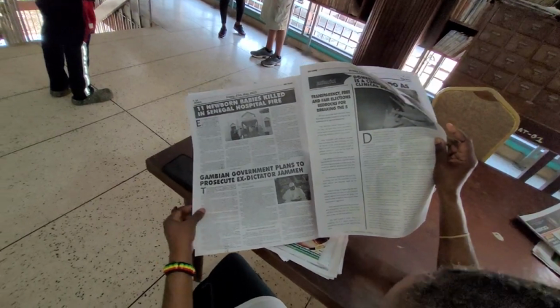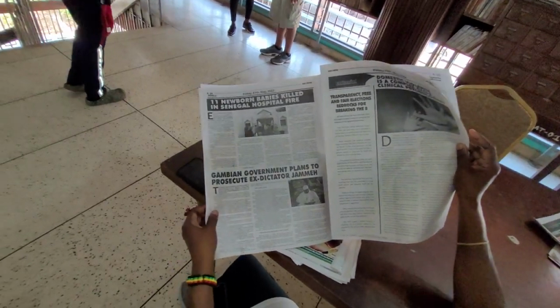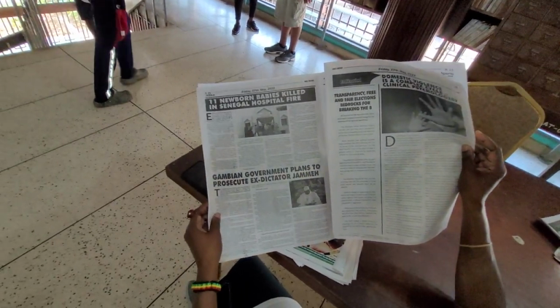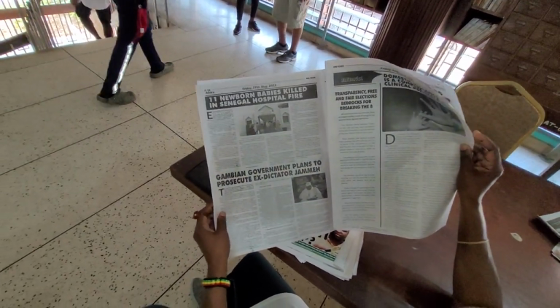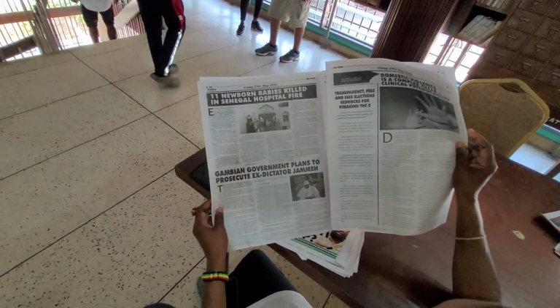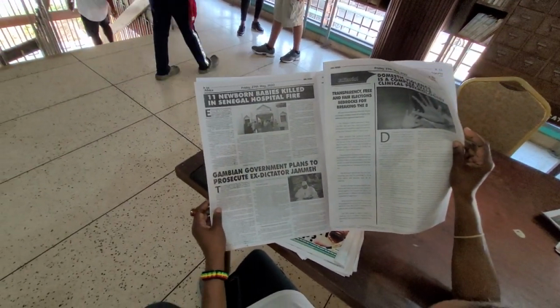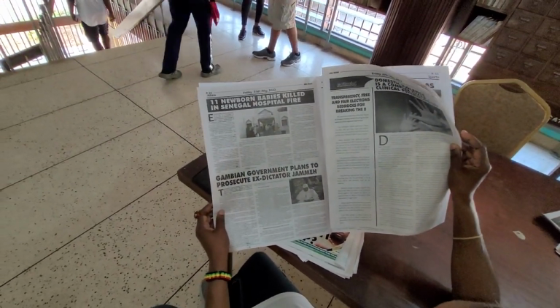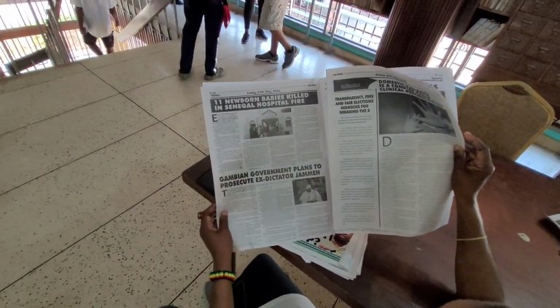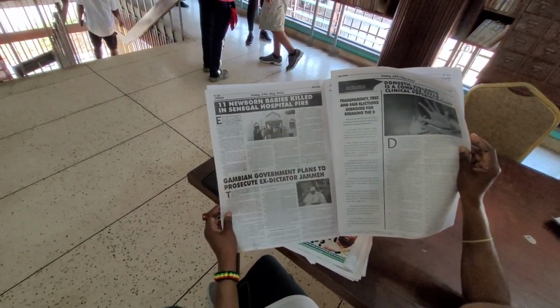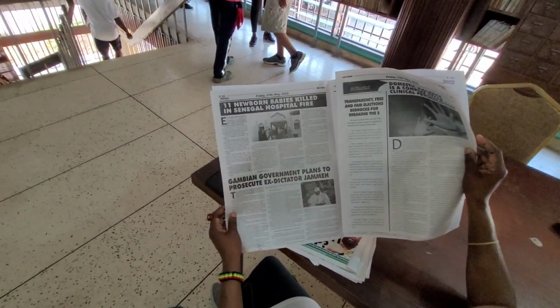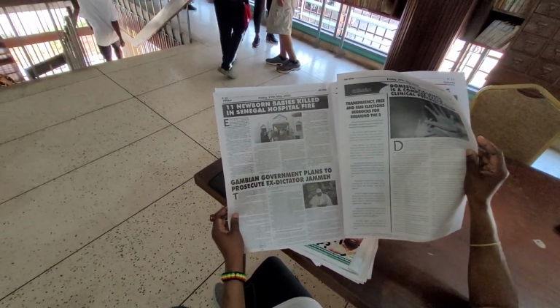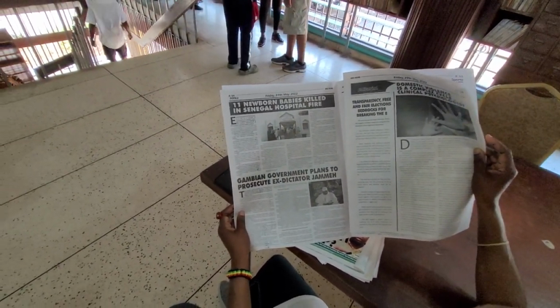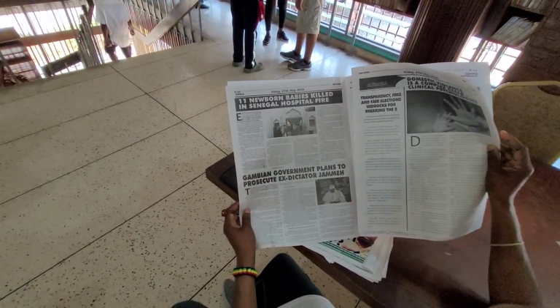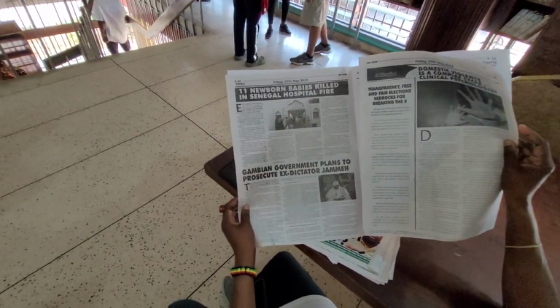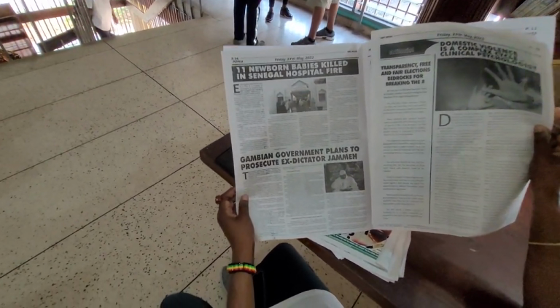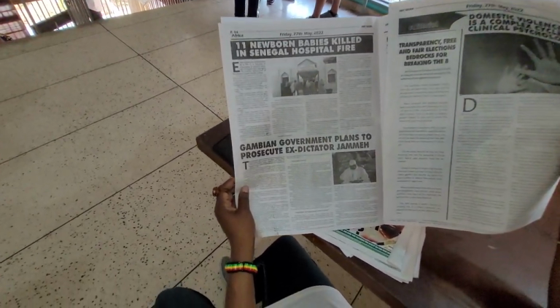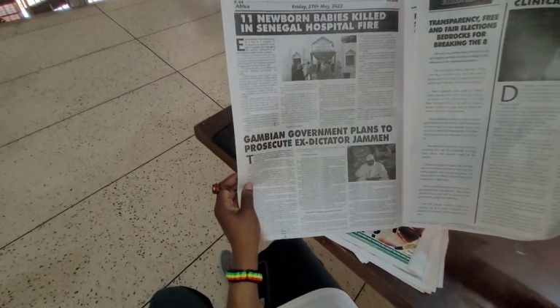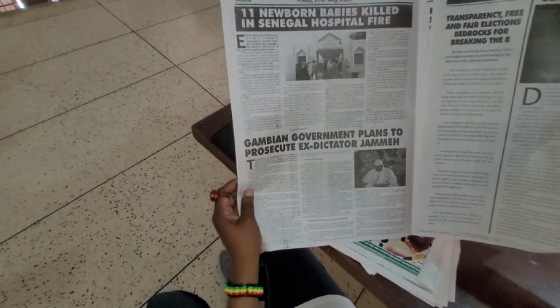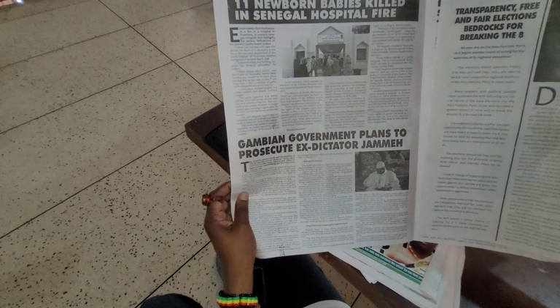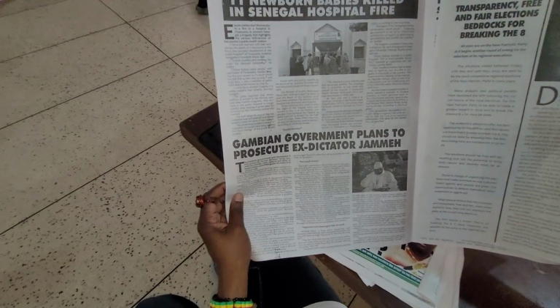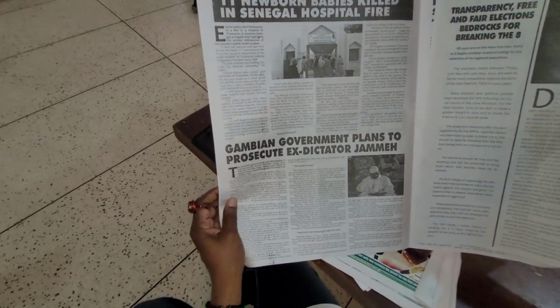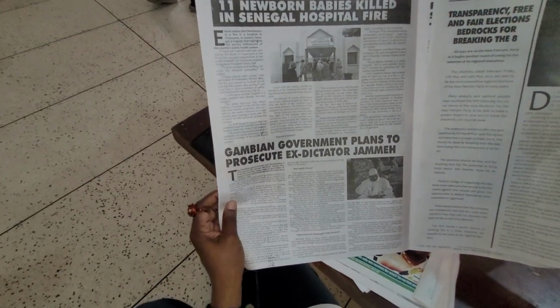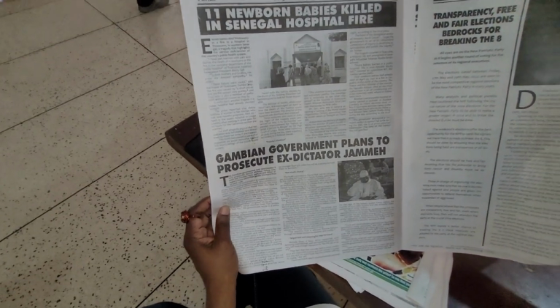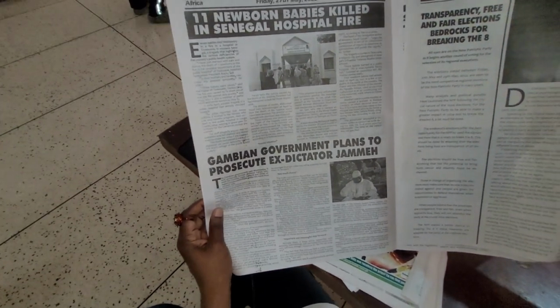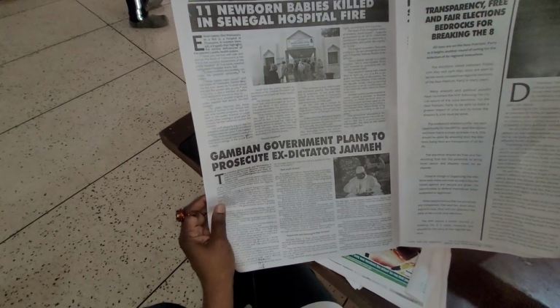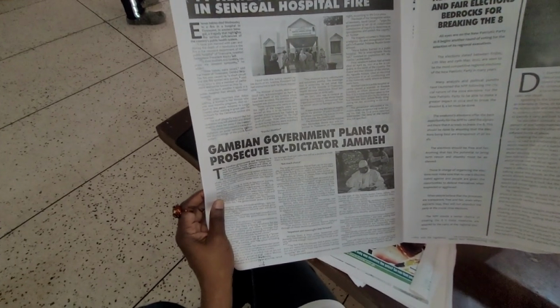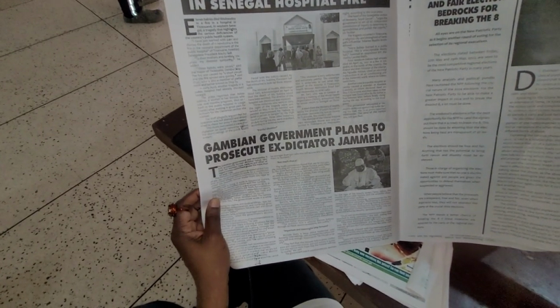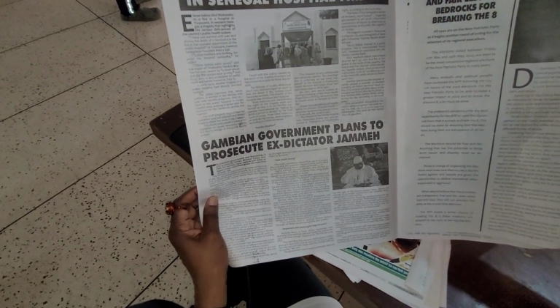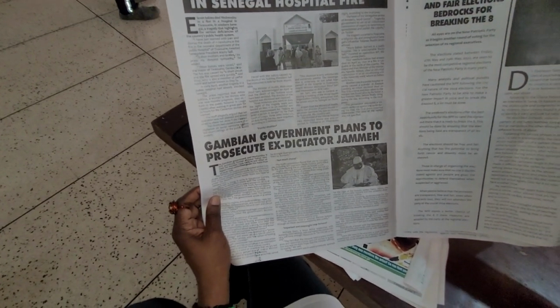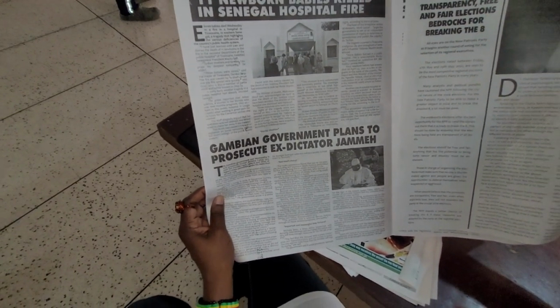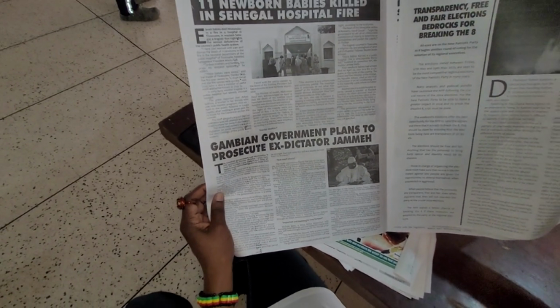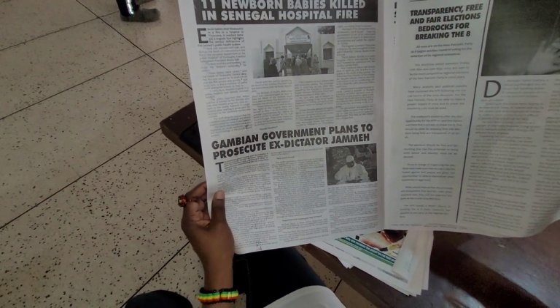I can't remember what's going on. Ex-Dictator Jamie — and they got the plans to prosecute. Eleven newborn babies killed in Senegal hospital.